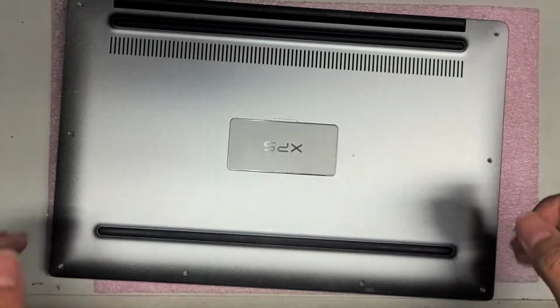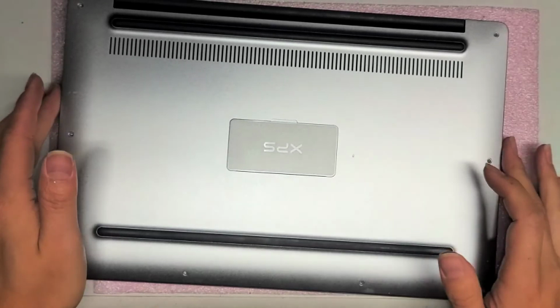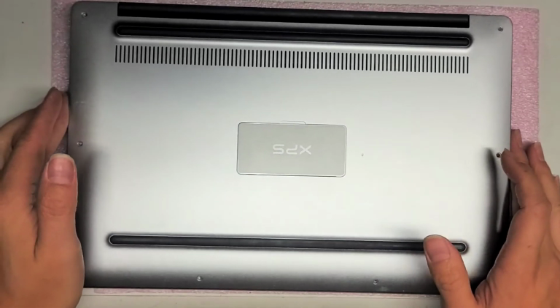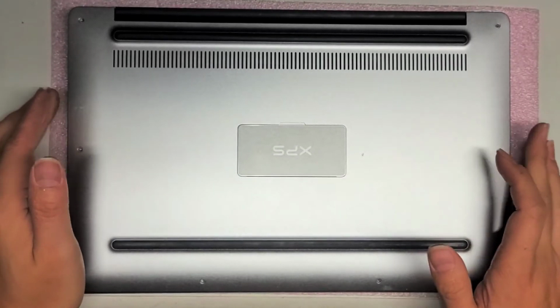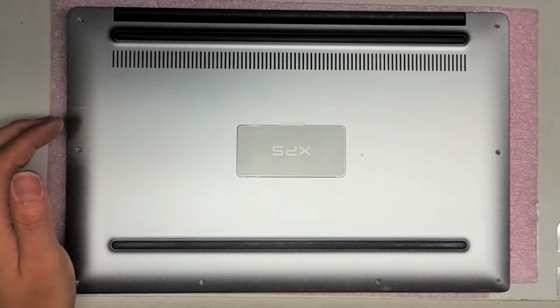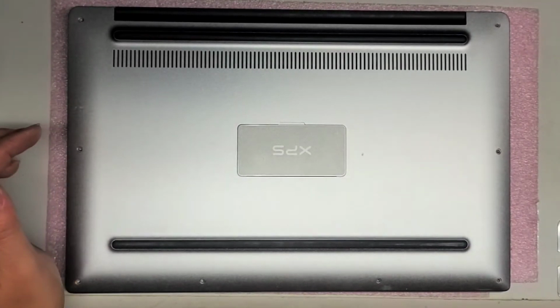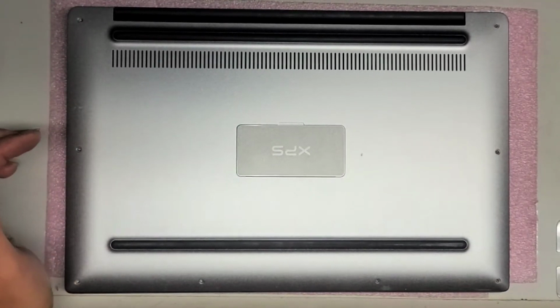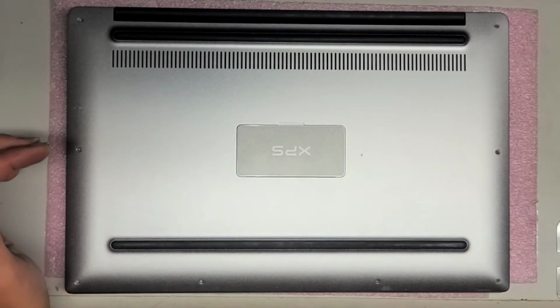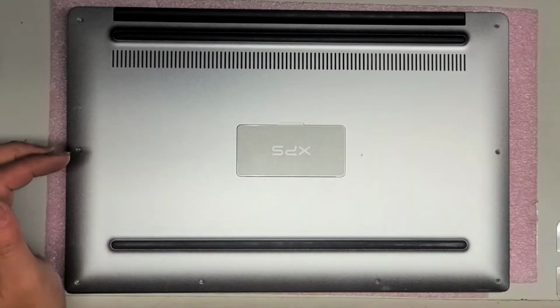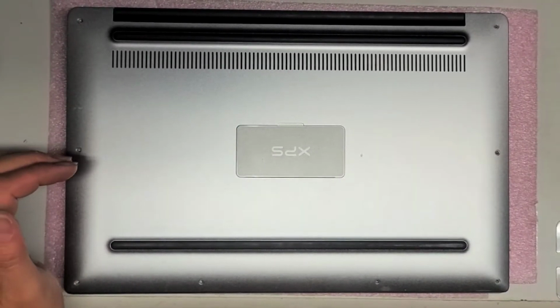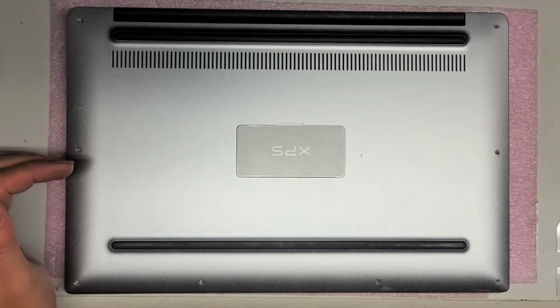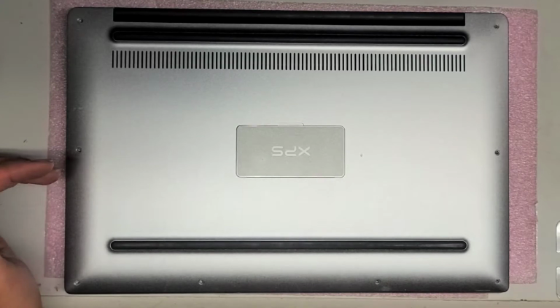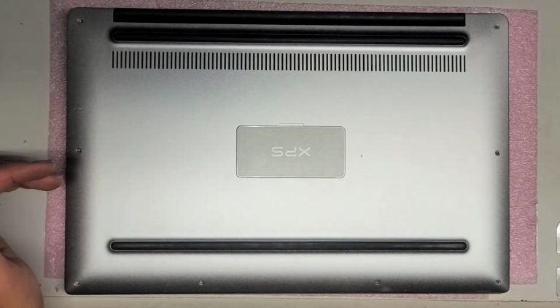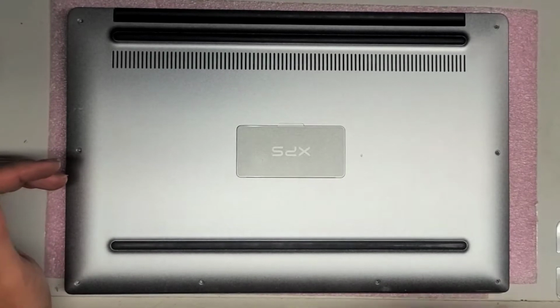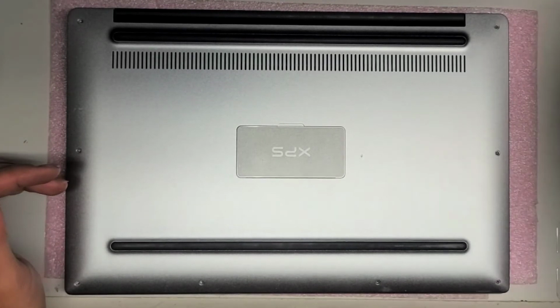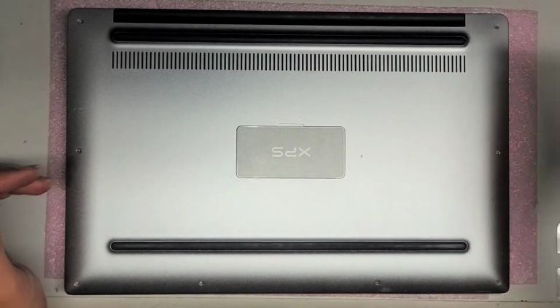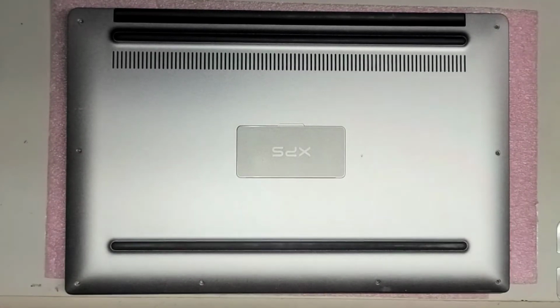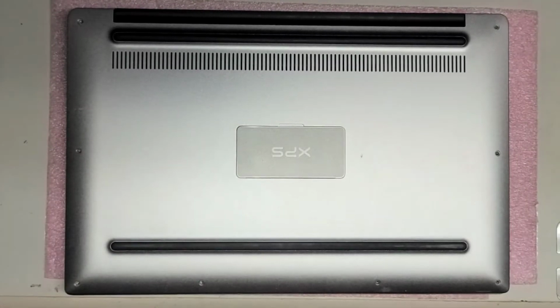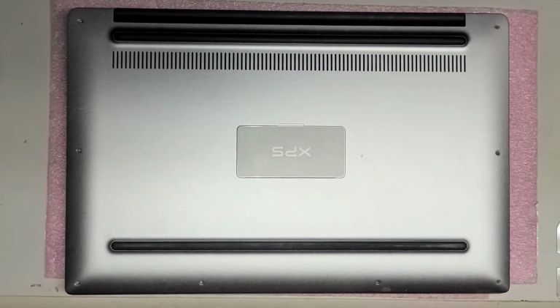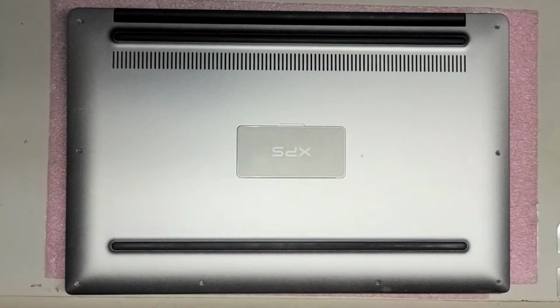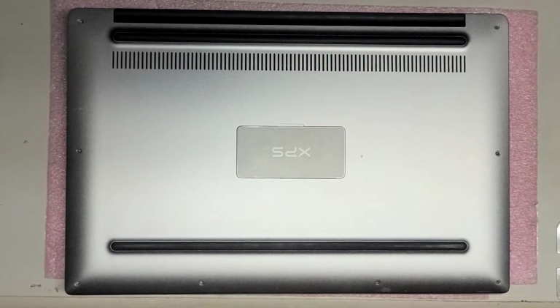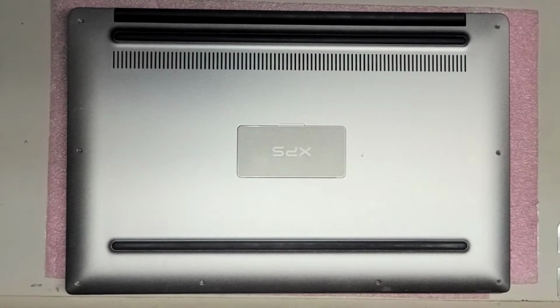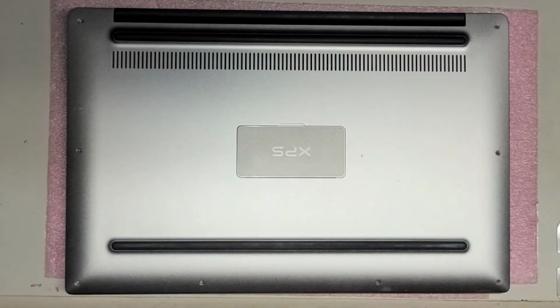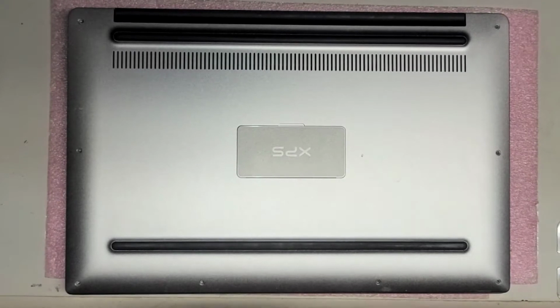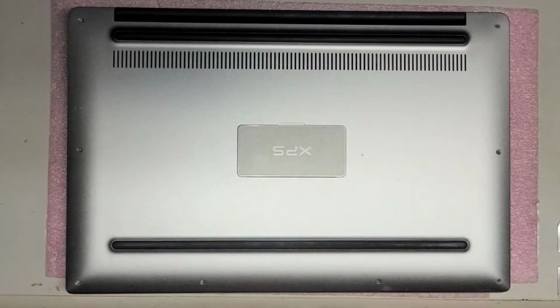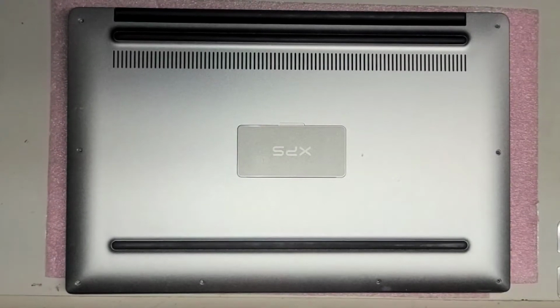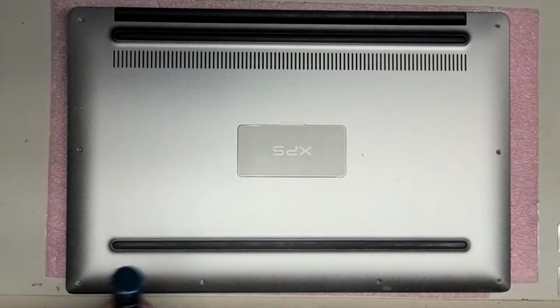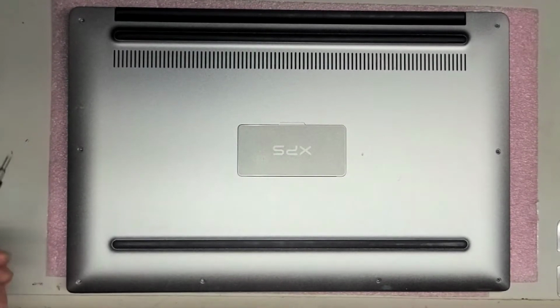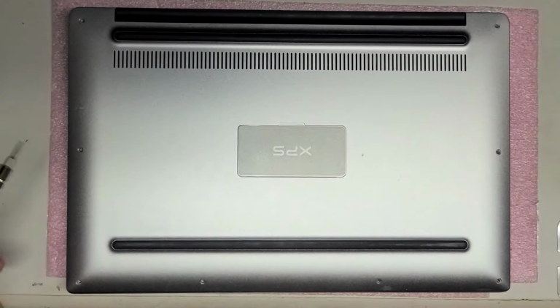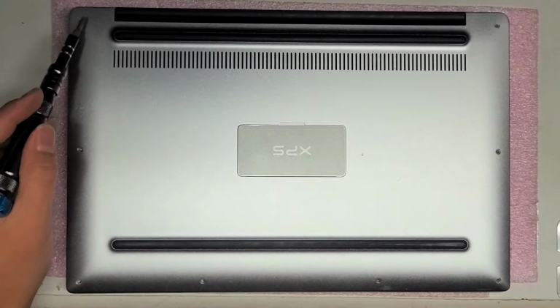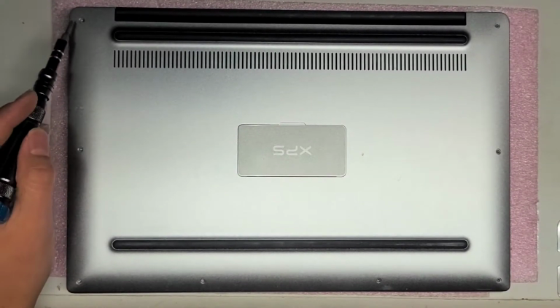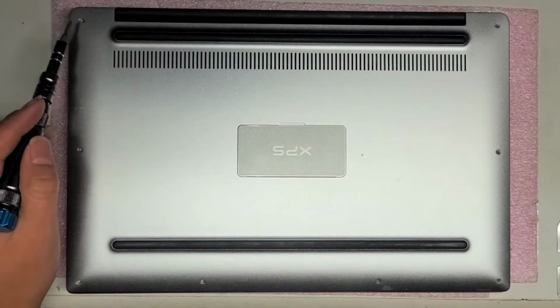Alright, so I'm going to show how to open up and disassemble this Dell XPS13-9360. You want a T5 and then a PH0 to get the bottom cover off. To remove the bottom cover, there are T5 screws.